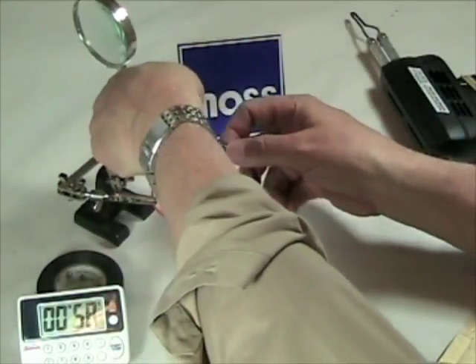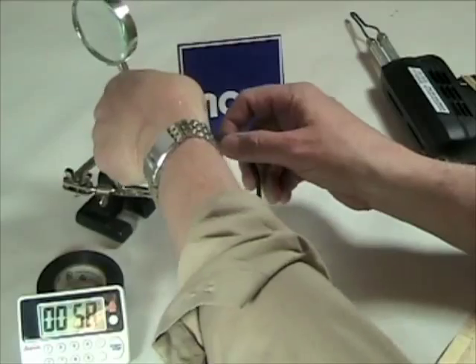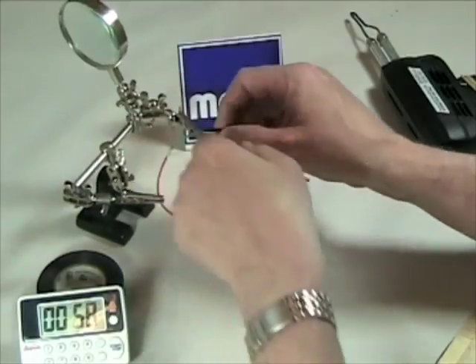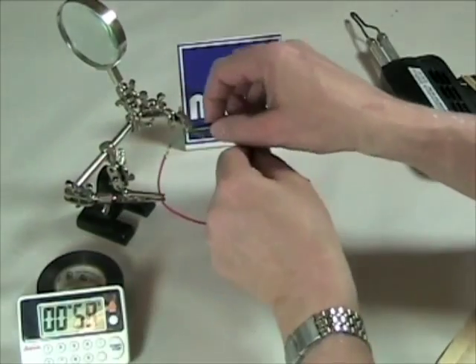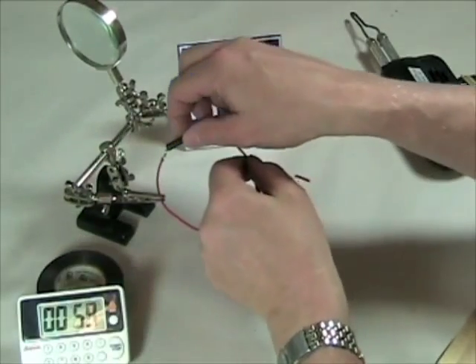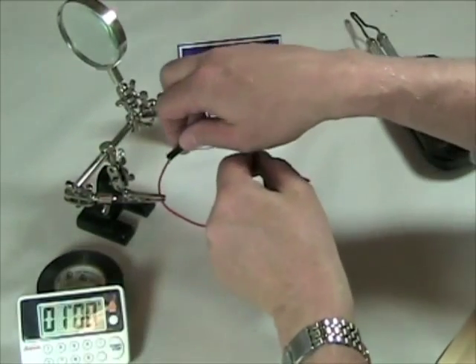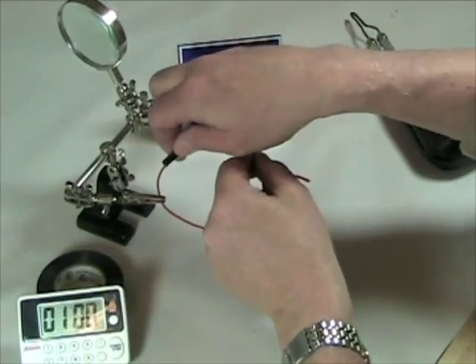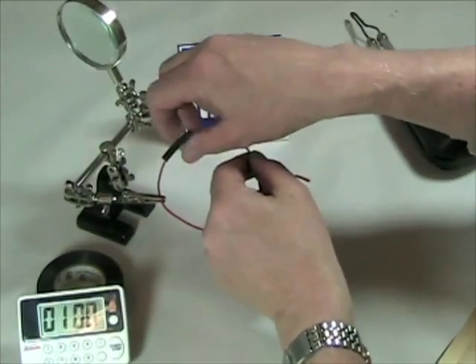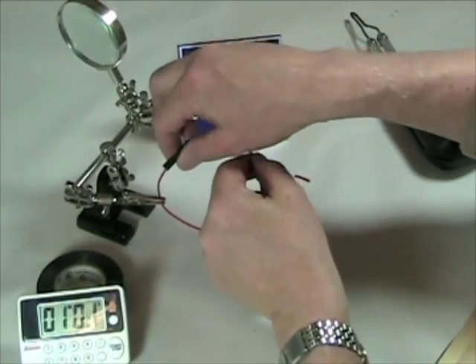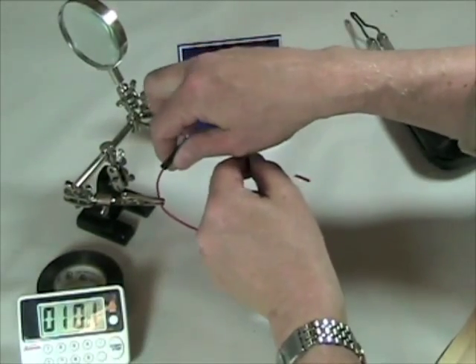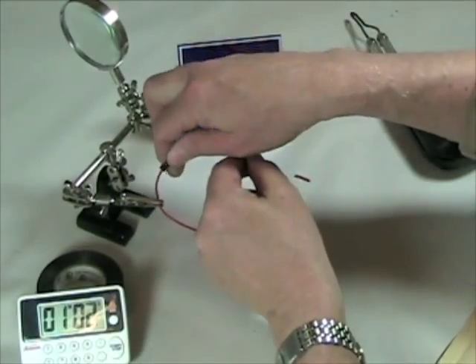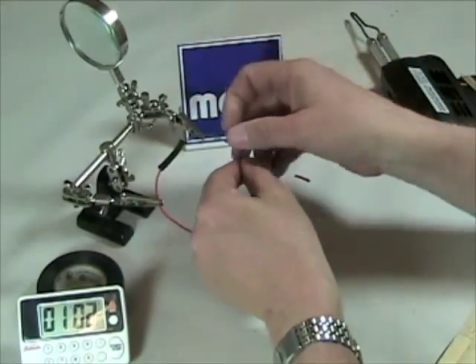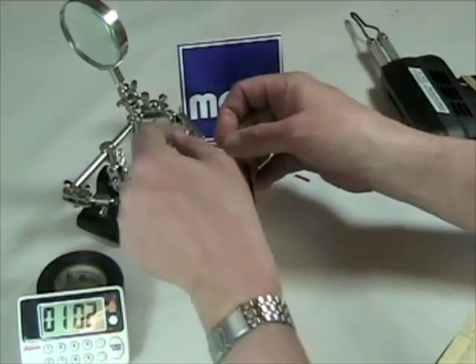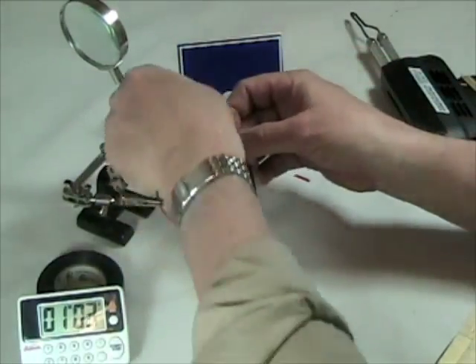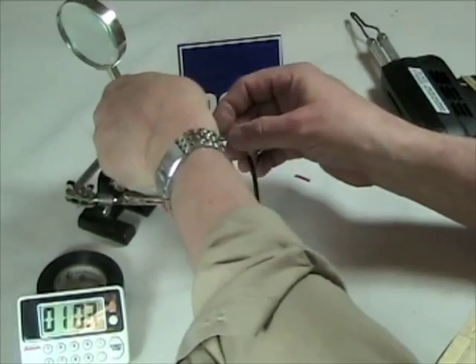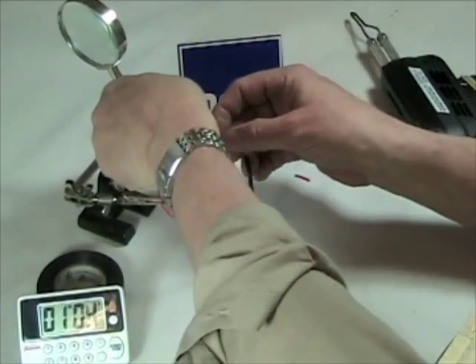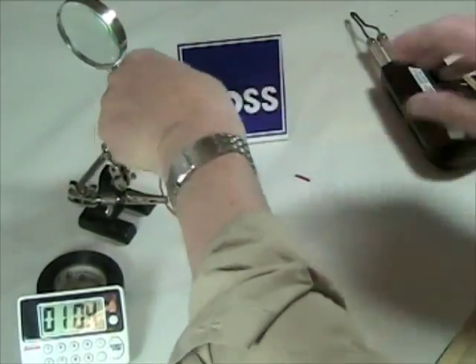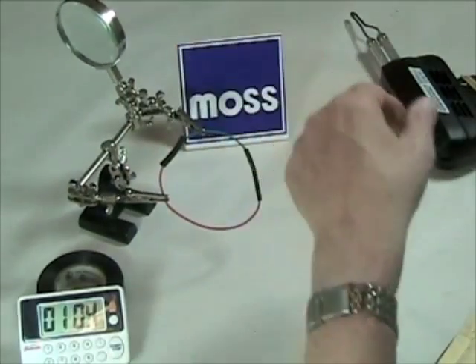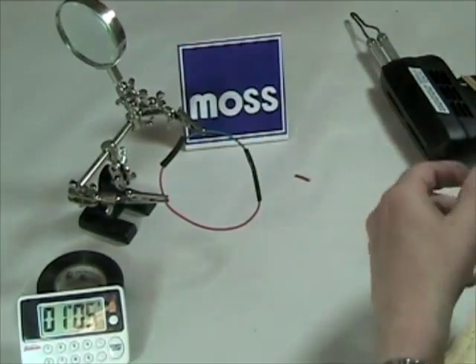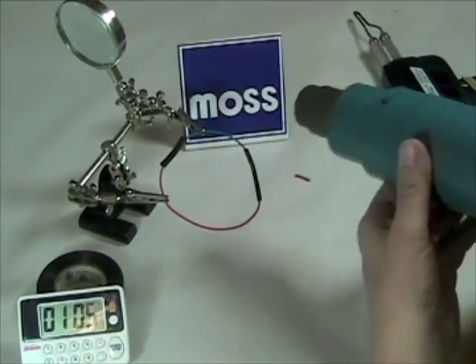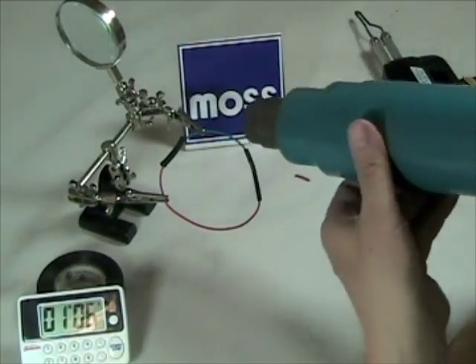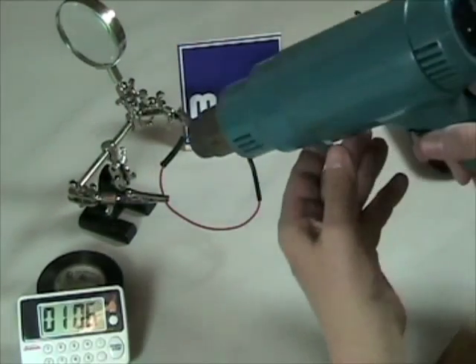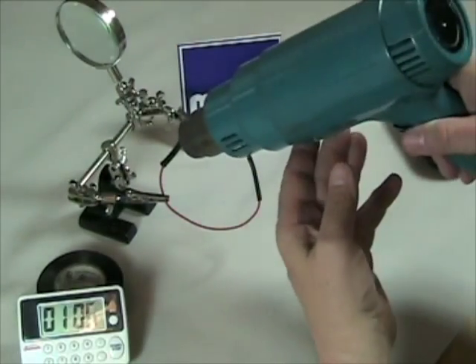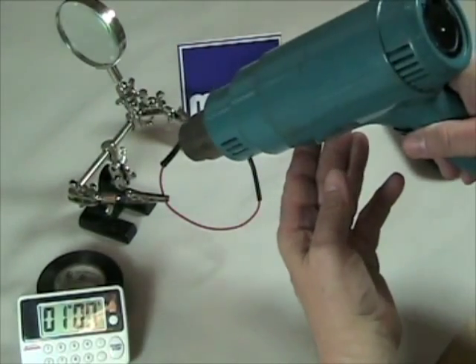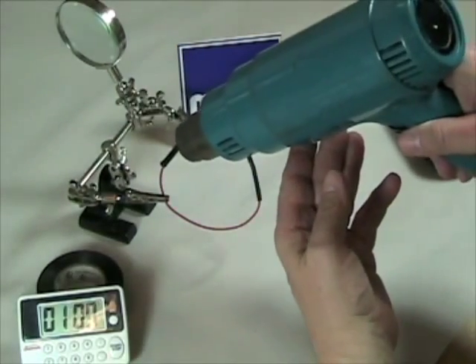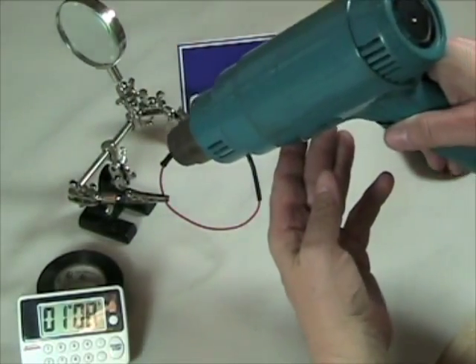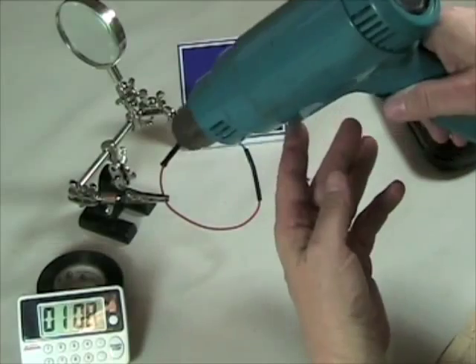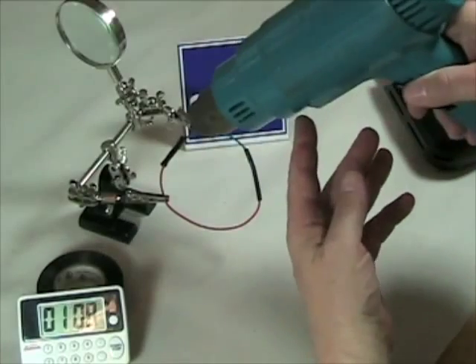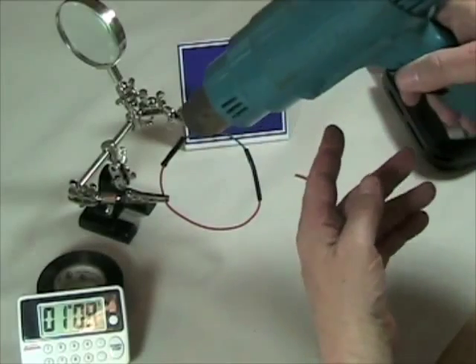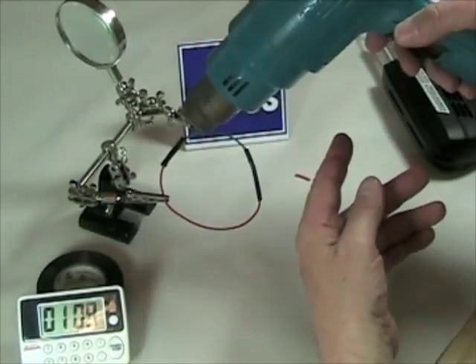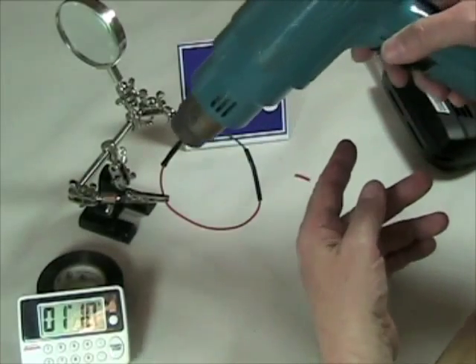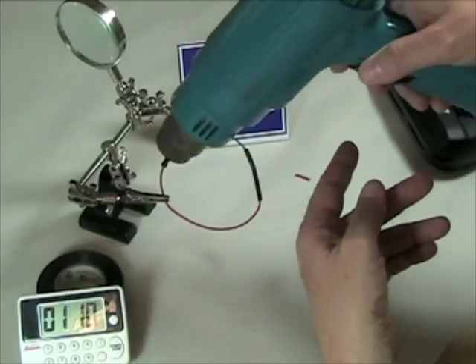I'm going to undo one alligator clip, slide my shrink wrap over the top of it like that, and we'll just let it sit still for a minute. I'm going to get my heat gun — you can see the shrink tube getting smaller.